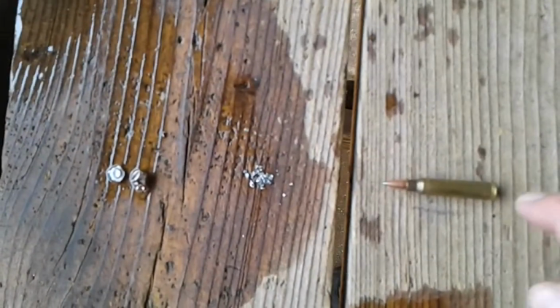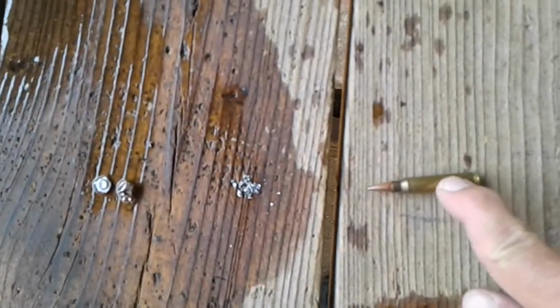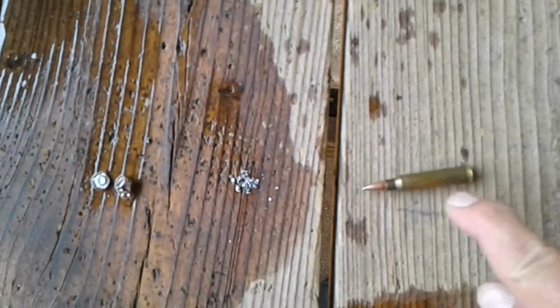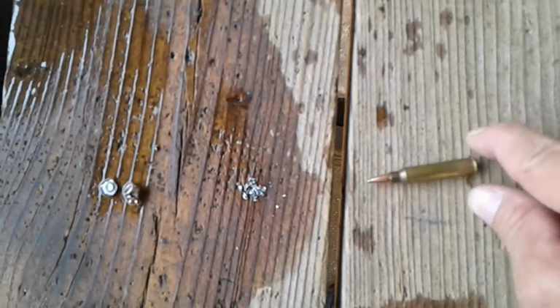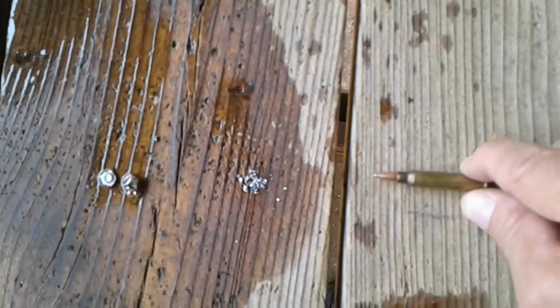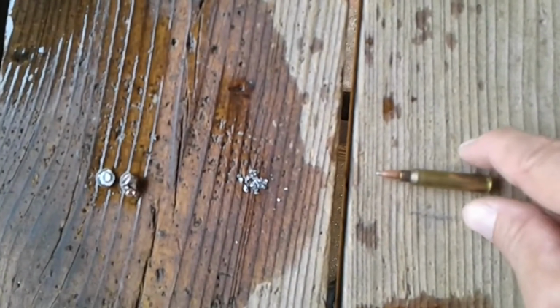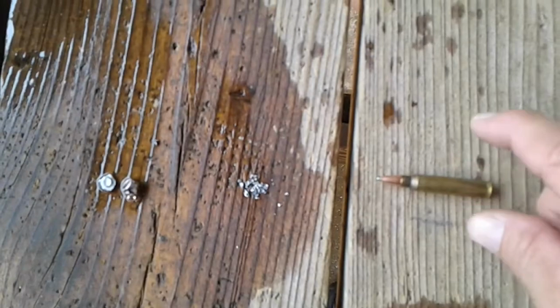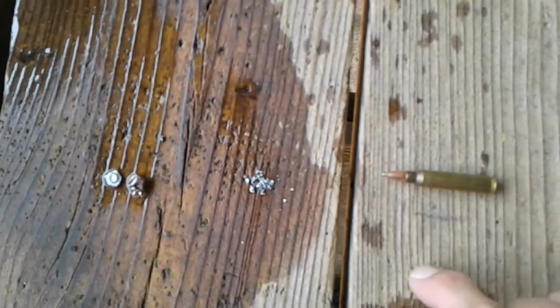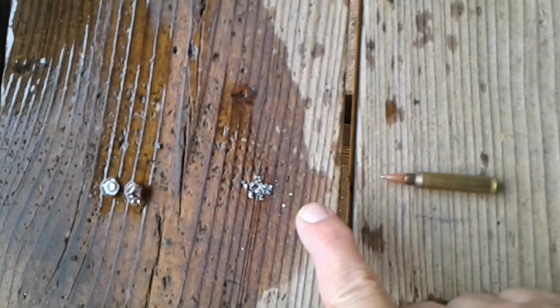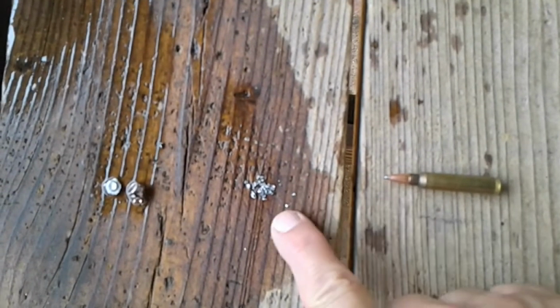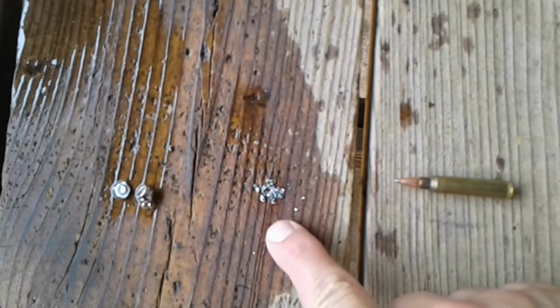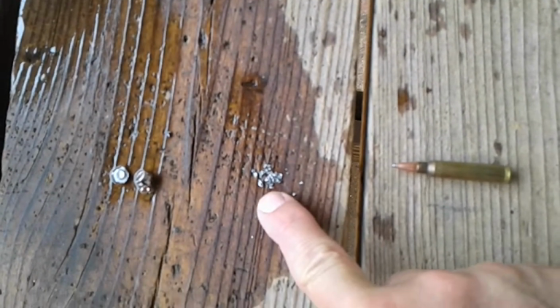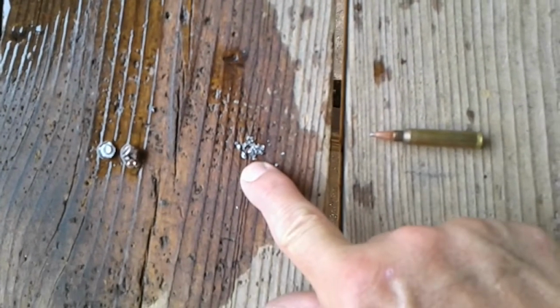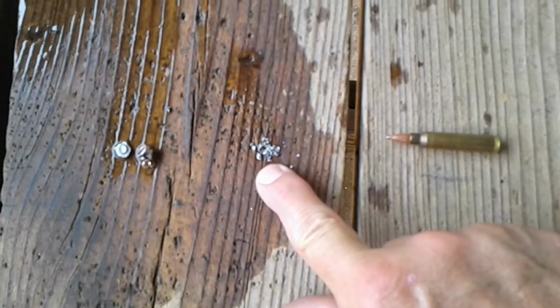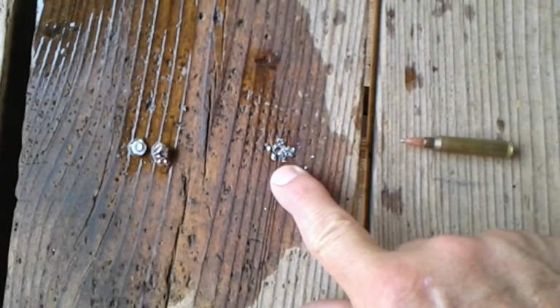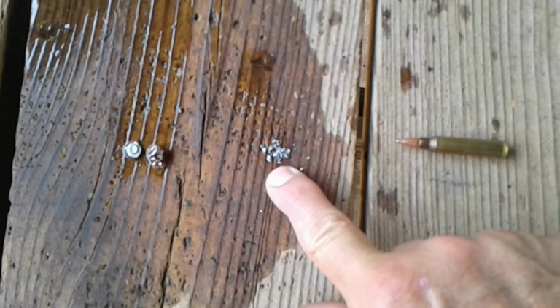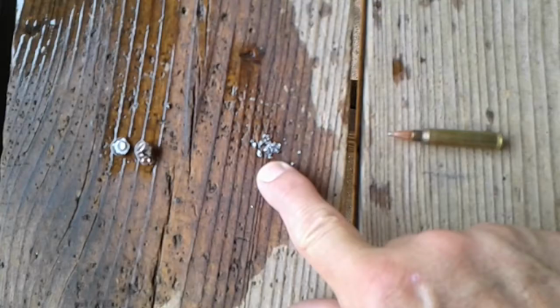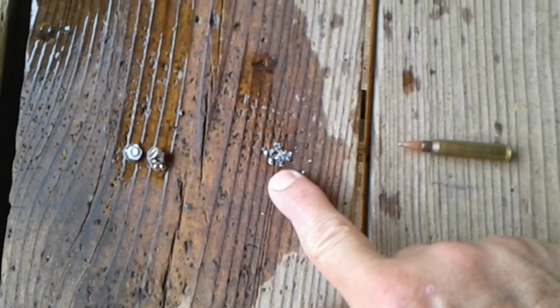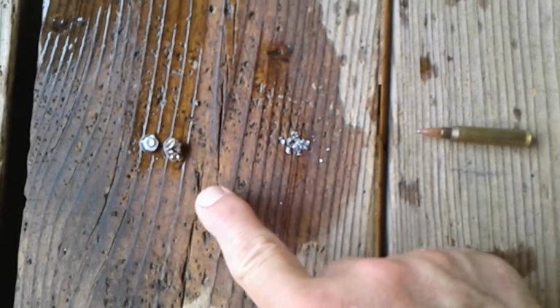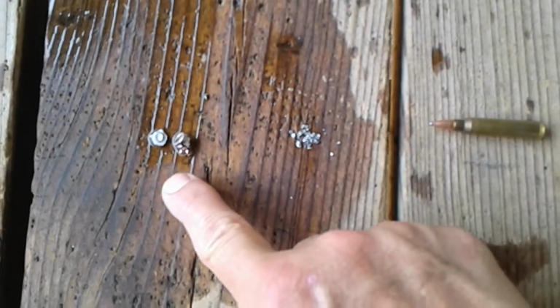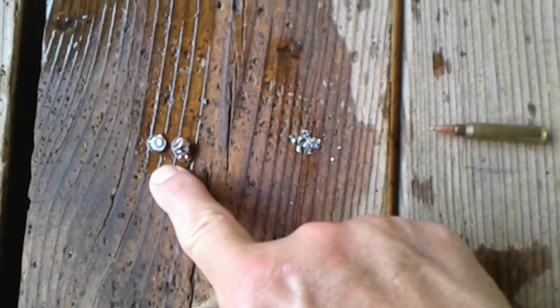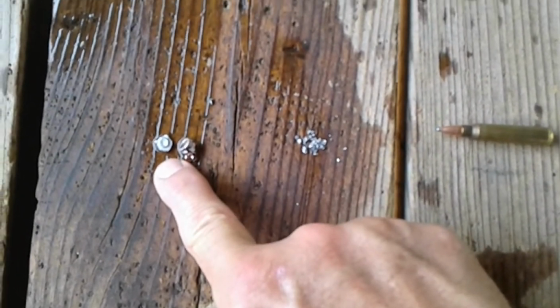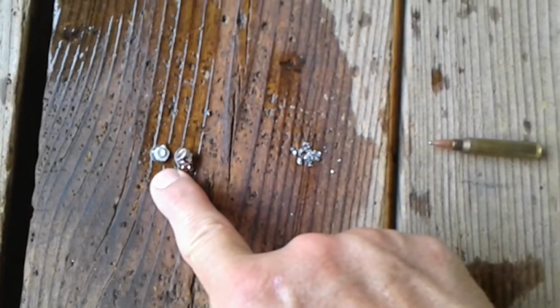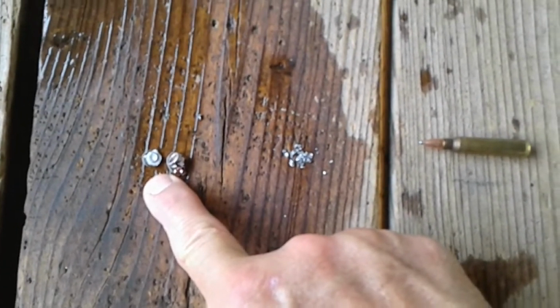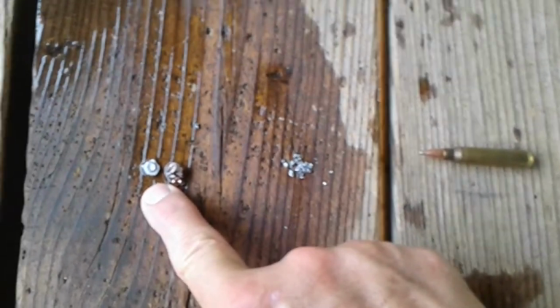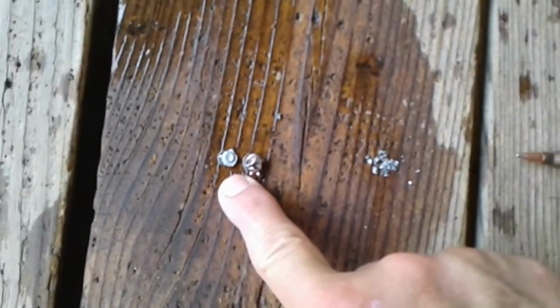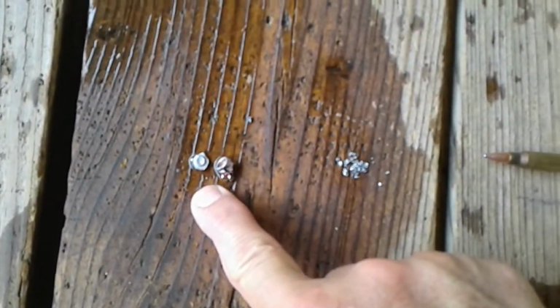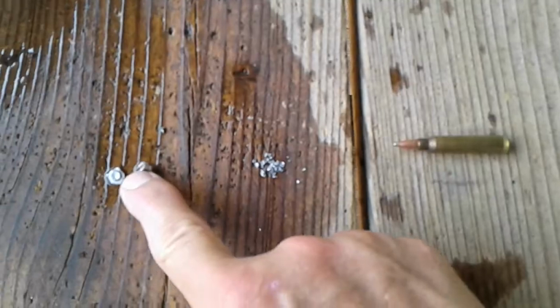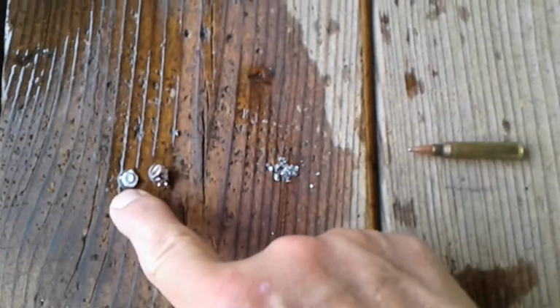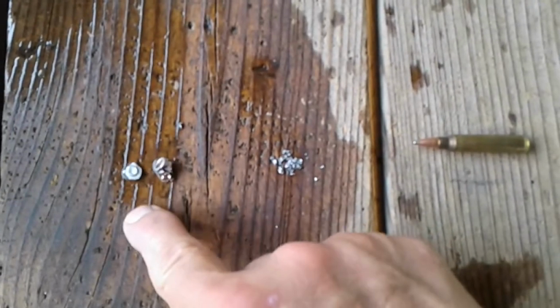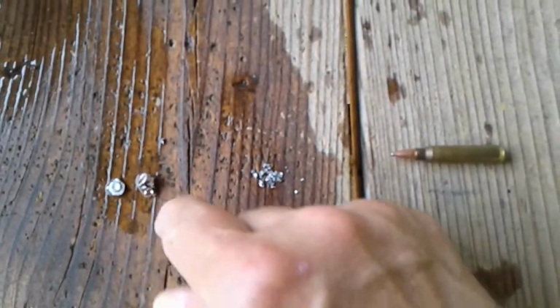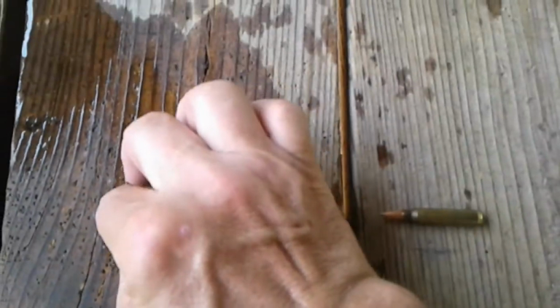Here is the Hornady 55 grain soft point. The second jug had some lead dust in it, little fragments. The third jug did not even have the top blown off of it, and it contained the jacket and what's left of the bullet.